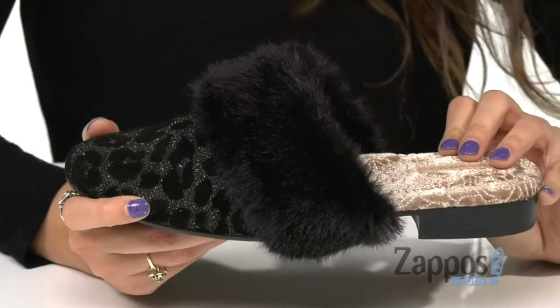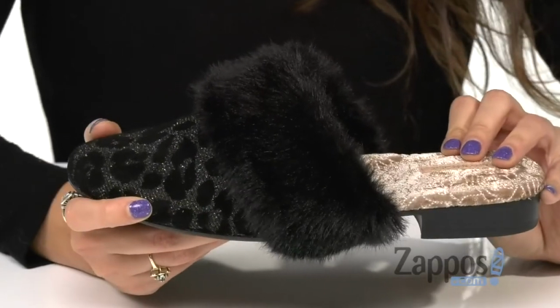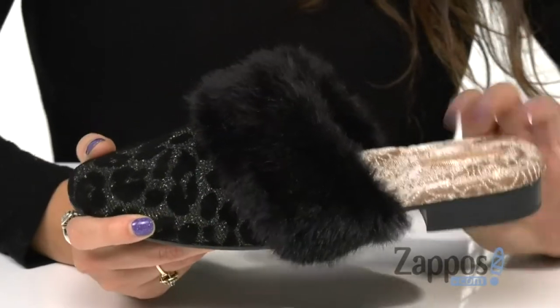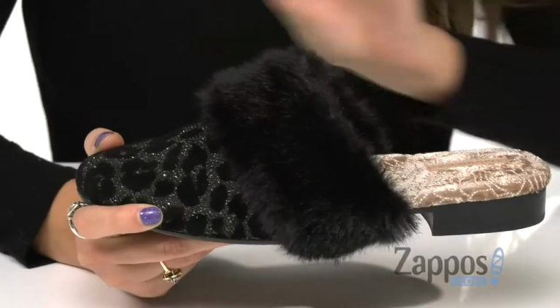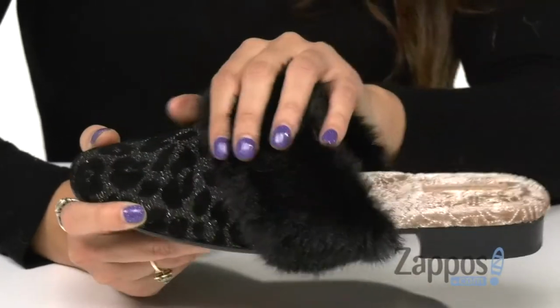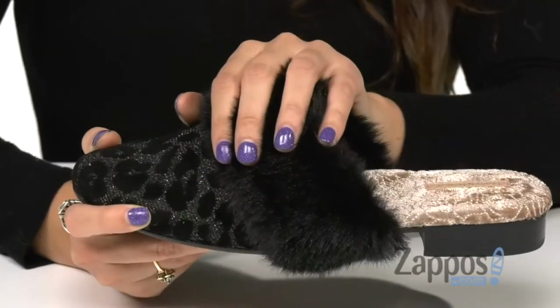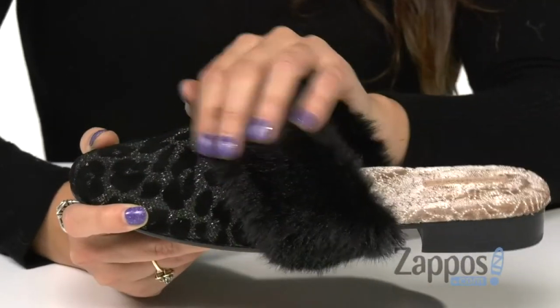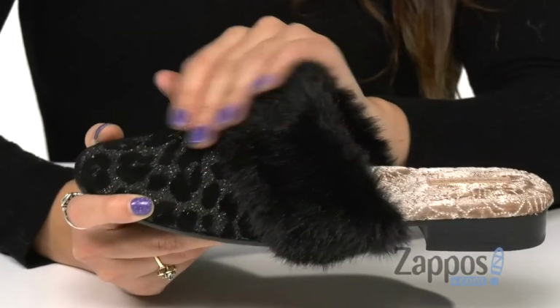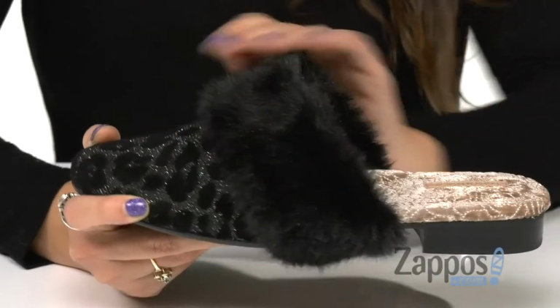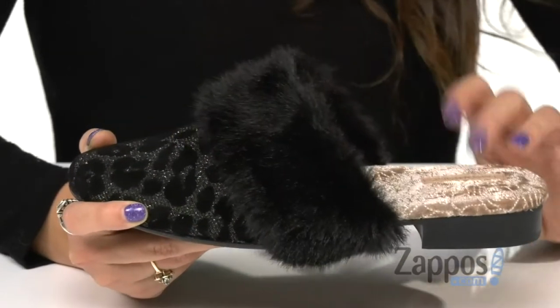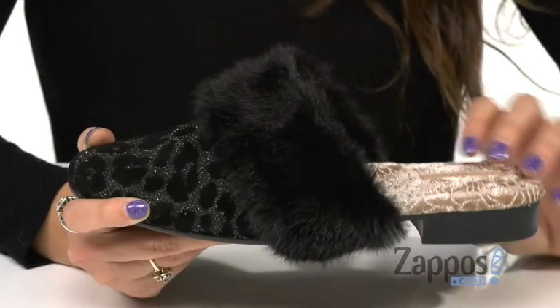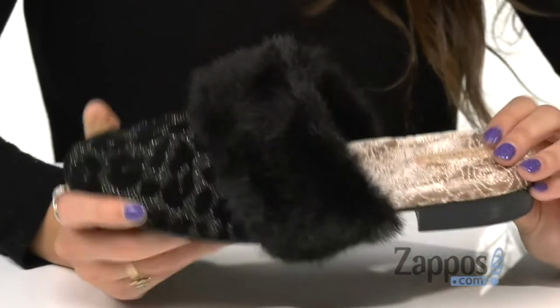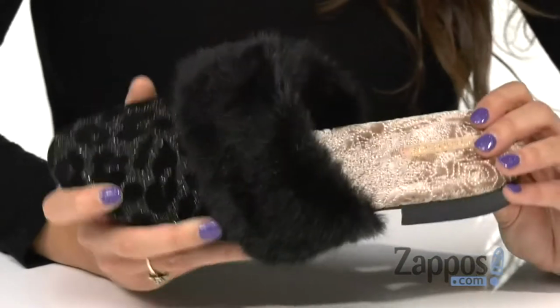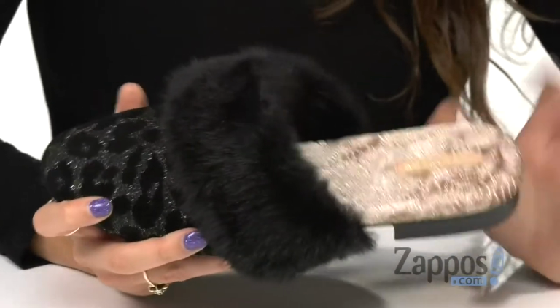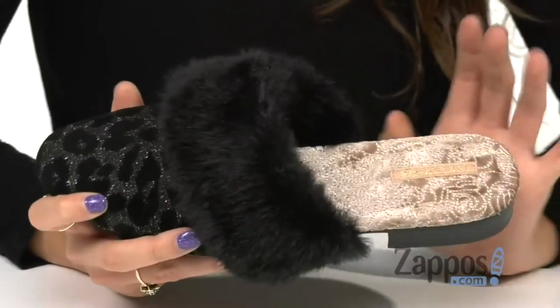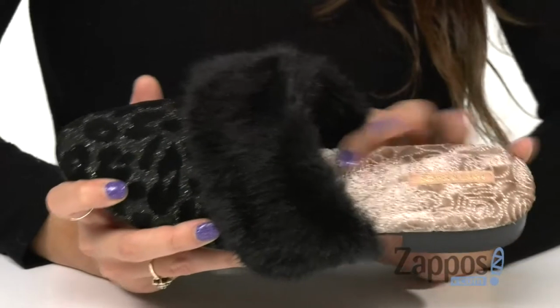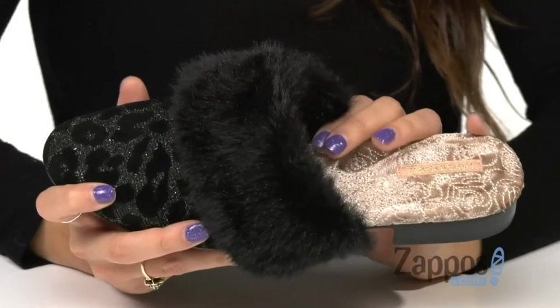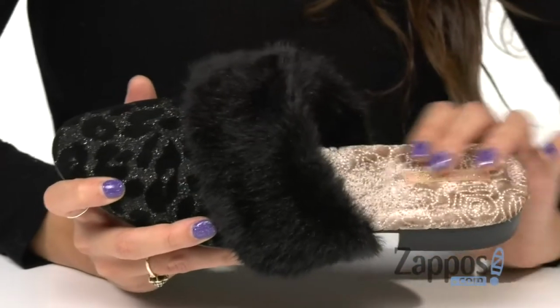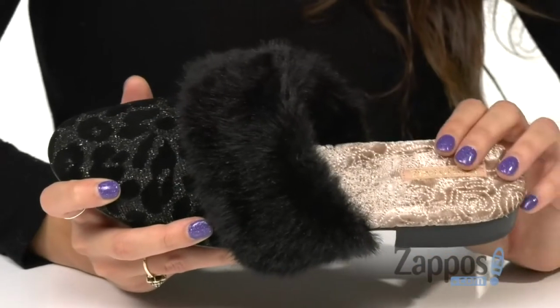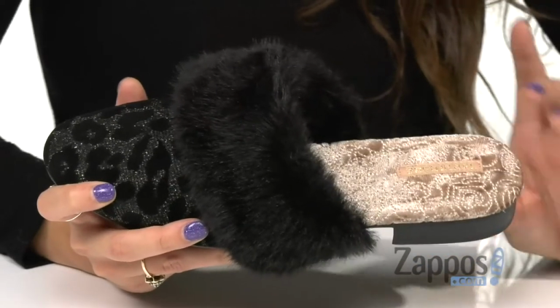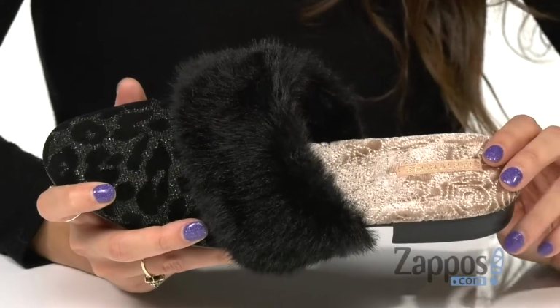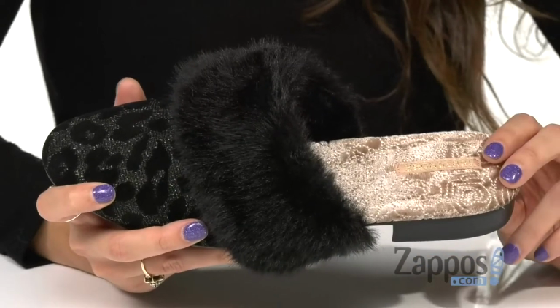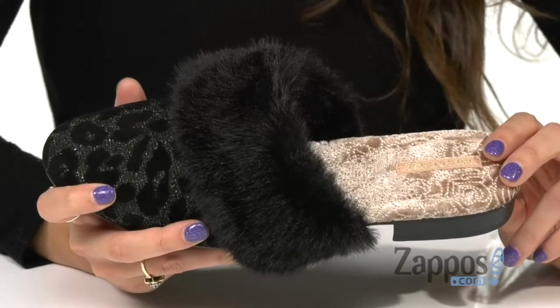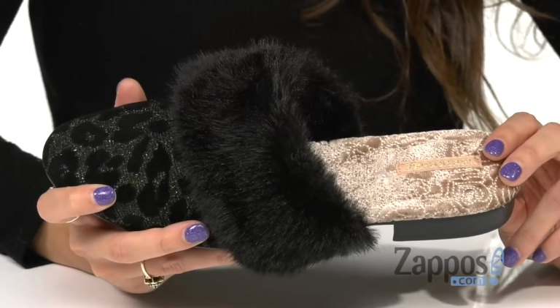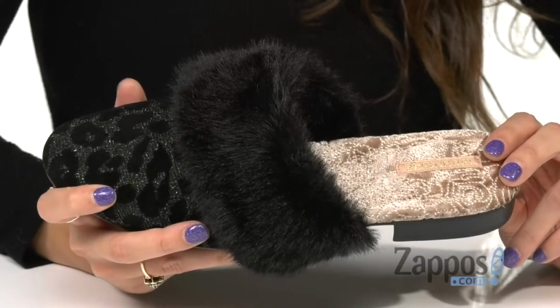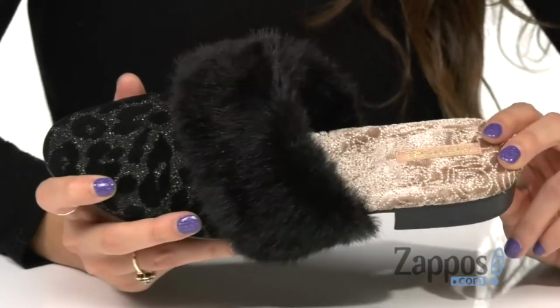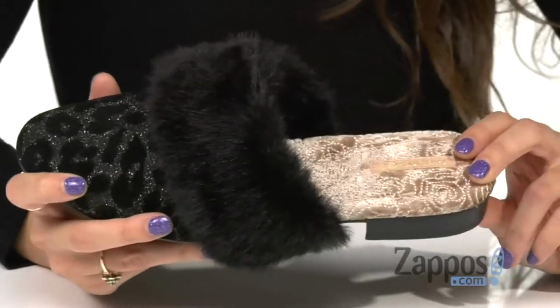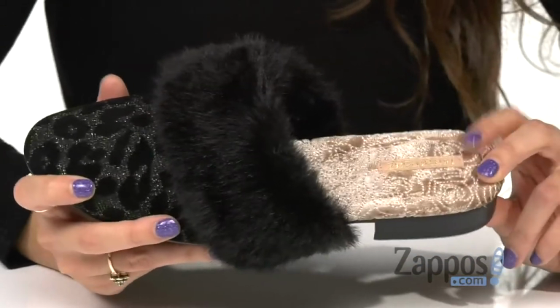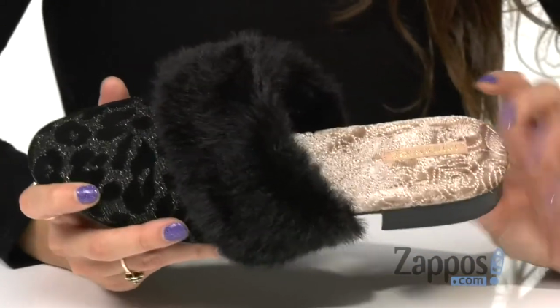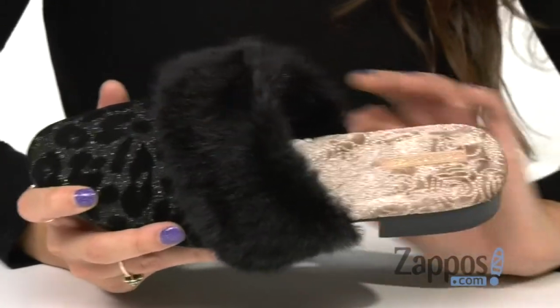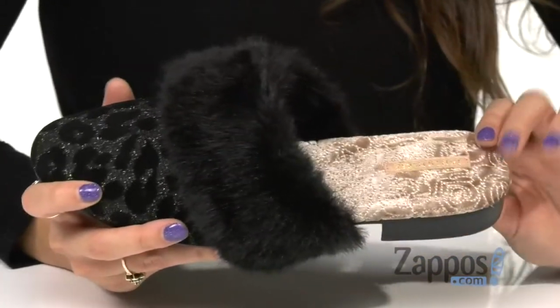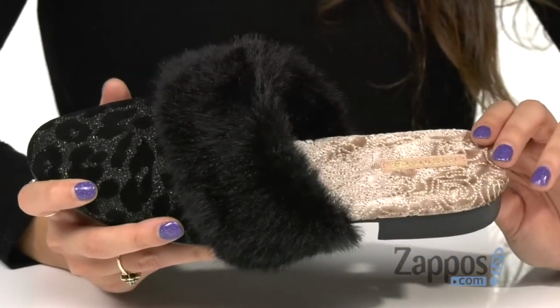They feature a faux fern trim that's nice and soft, and inside is embroidered velvet lining that feels great against the feet, and a contoured arch support.